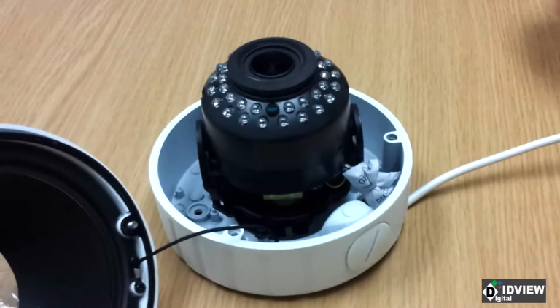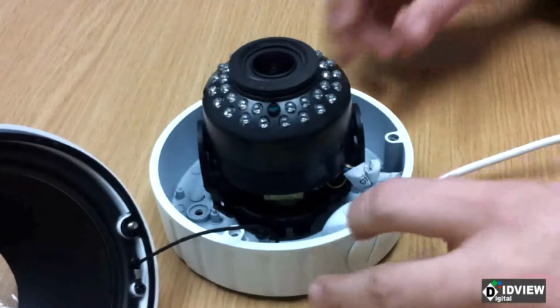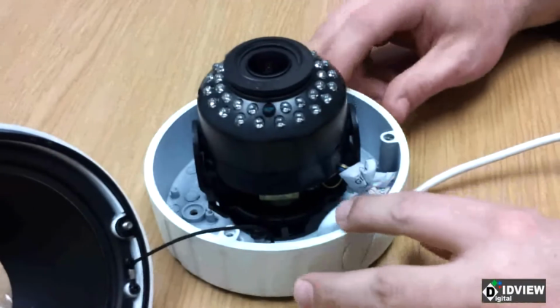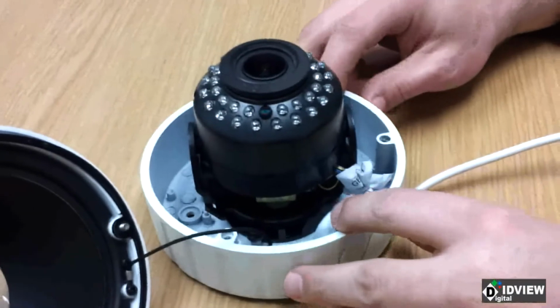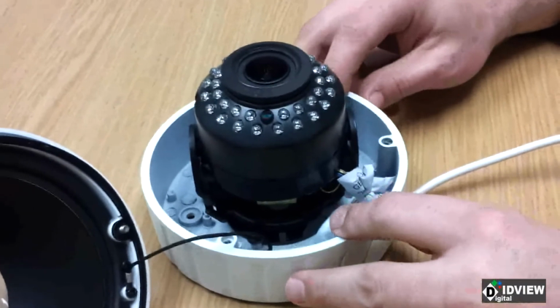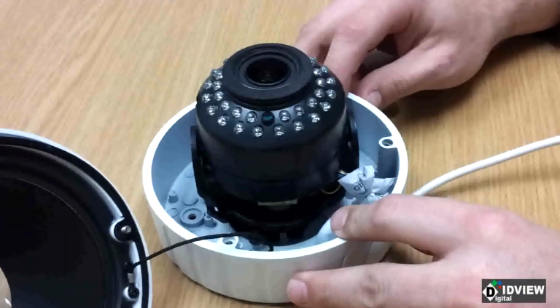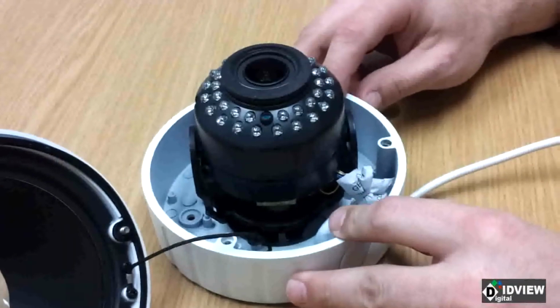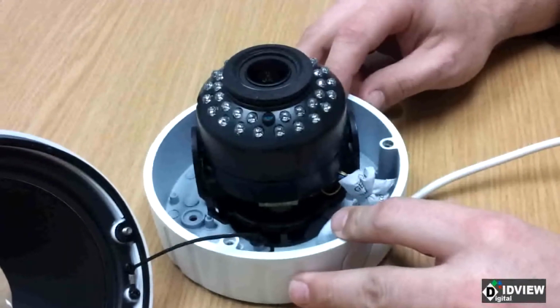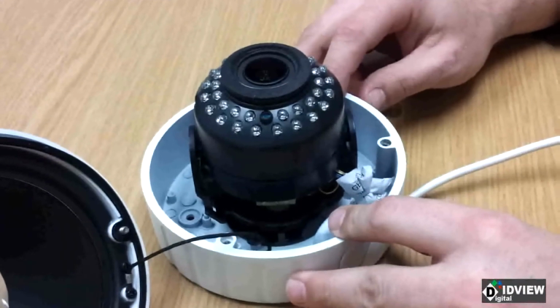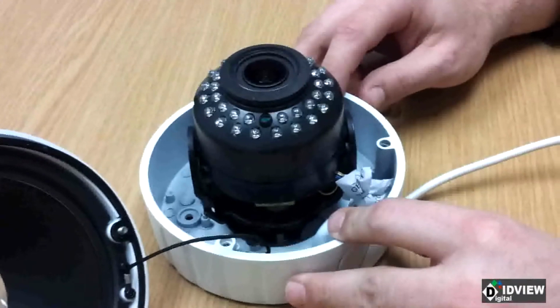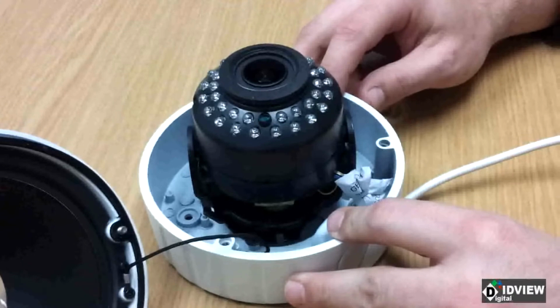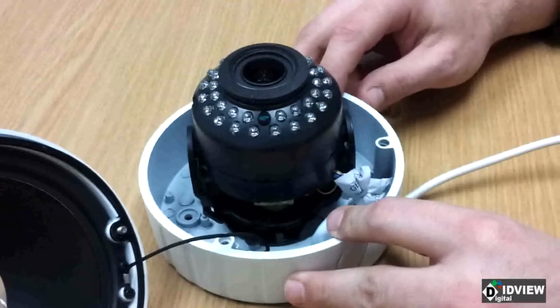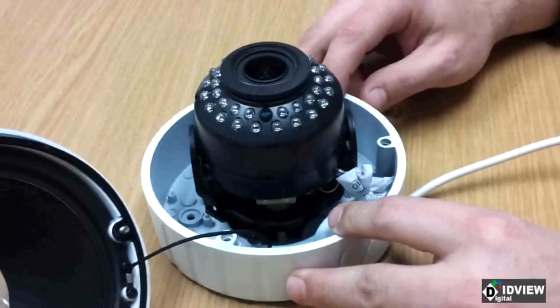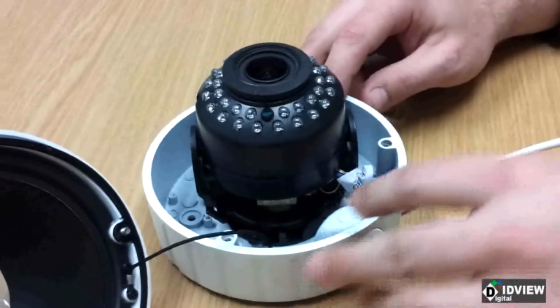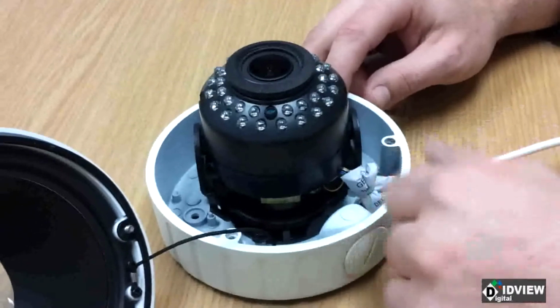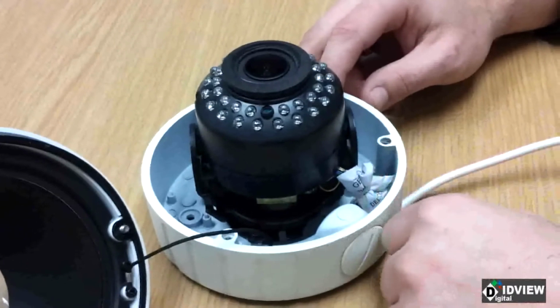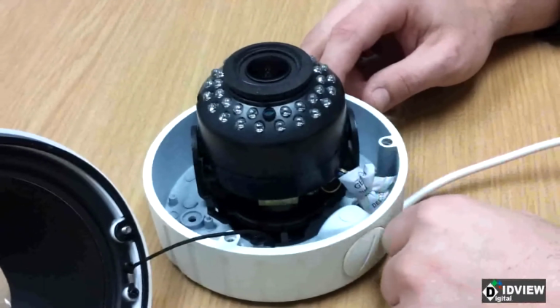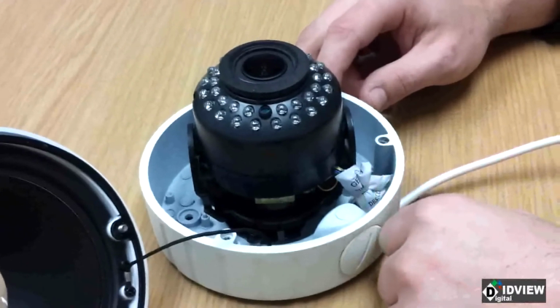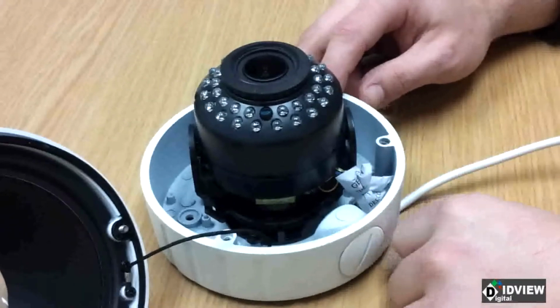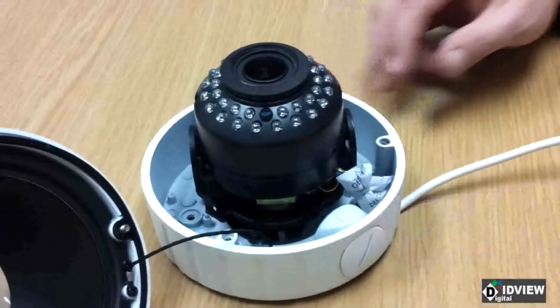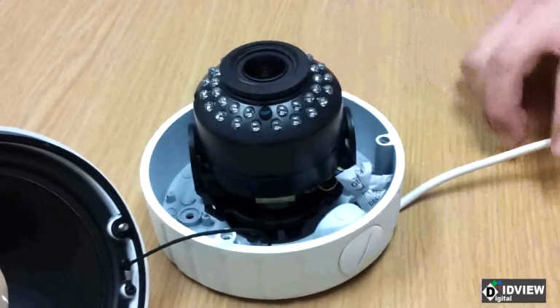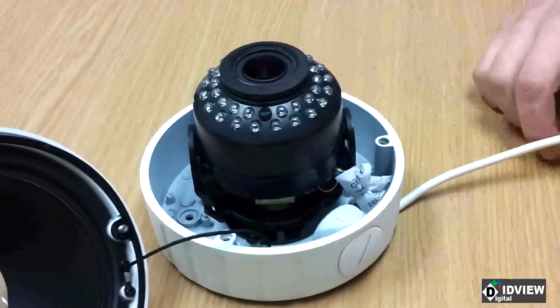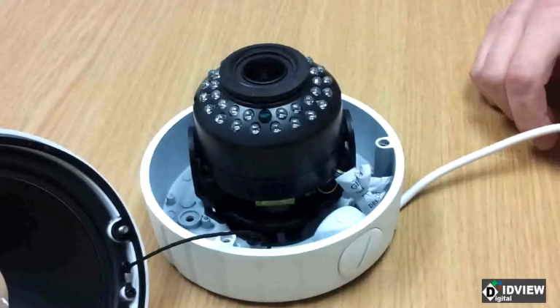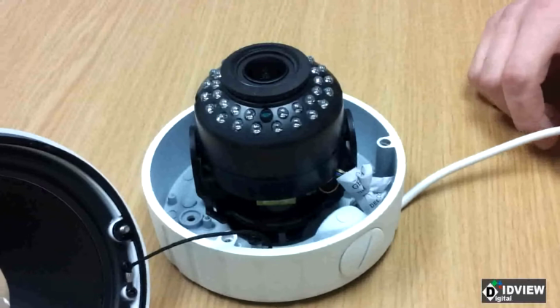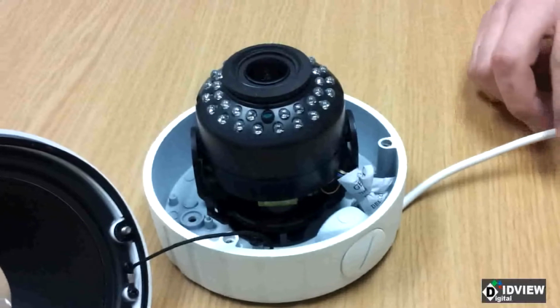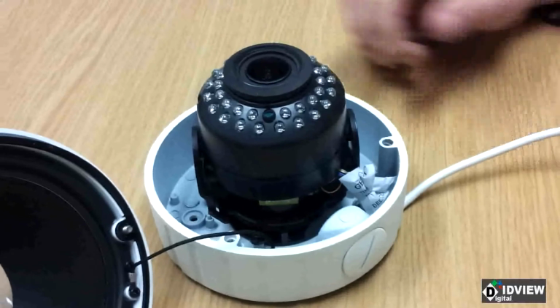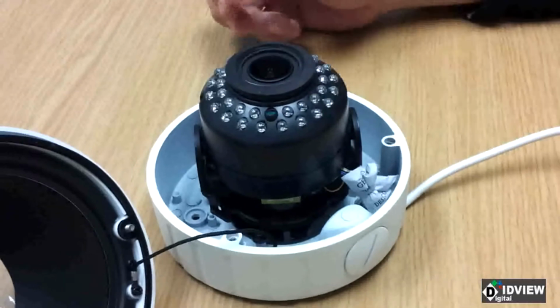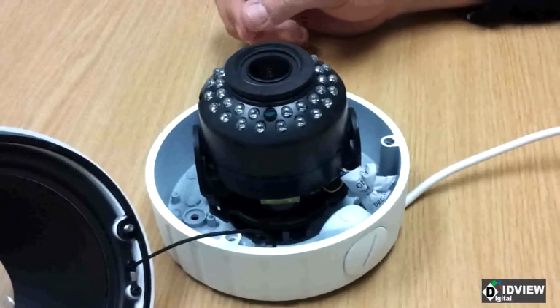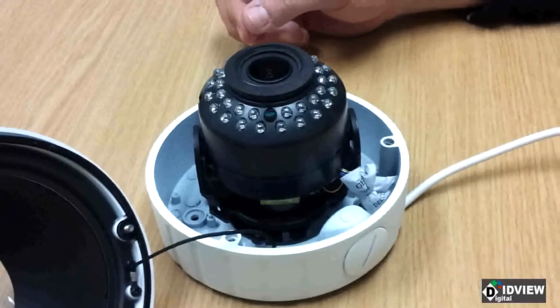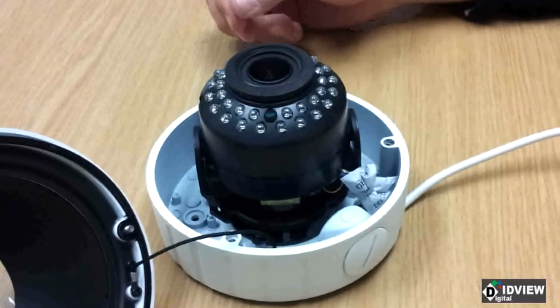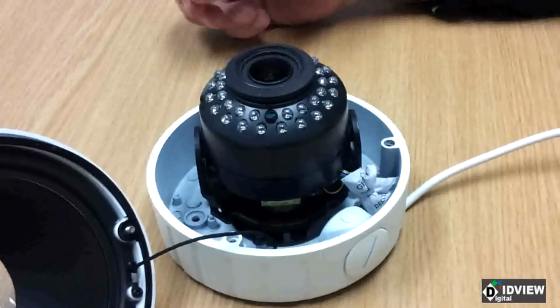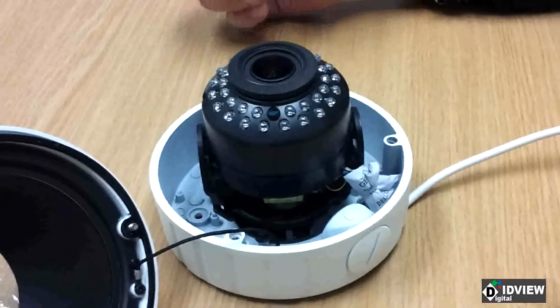What we have here is the IV DV720 IRLT. We've had a couple of questions and issues as of late that we're going to highlight and go over as some quick fixes, and how to properly install the gasket to make sure it's waterproof.